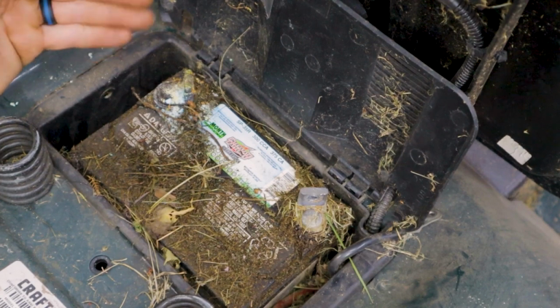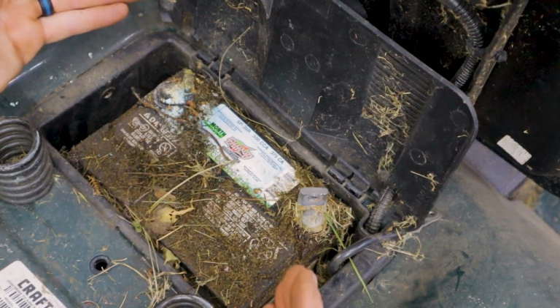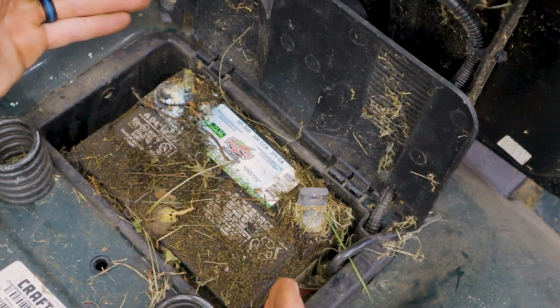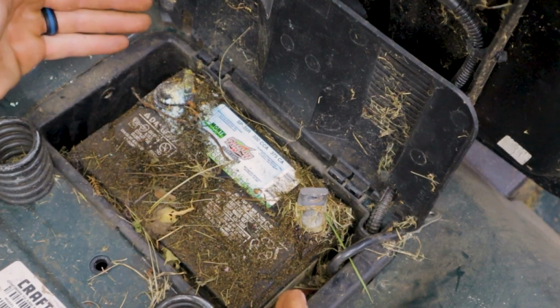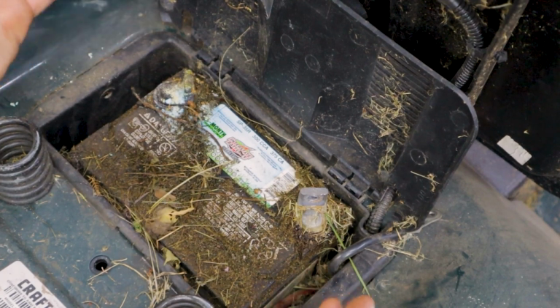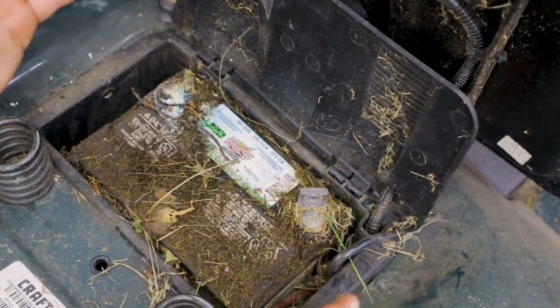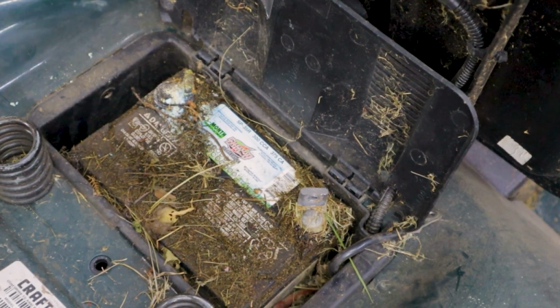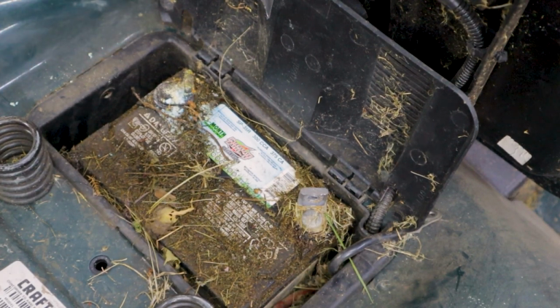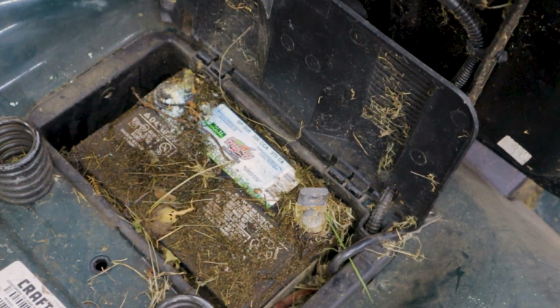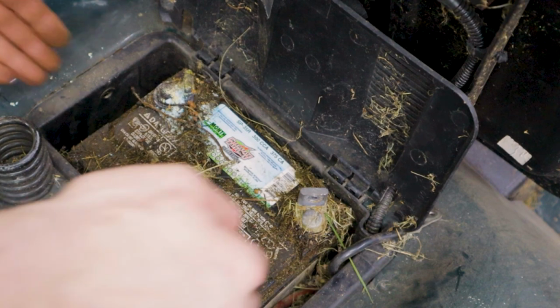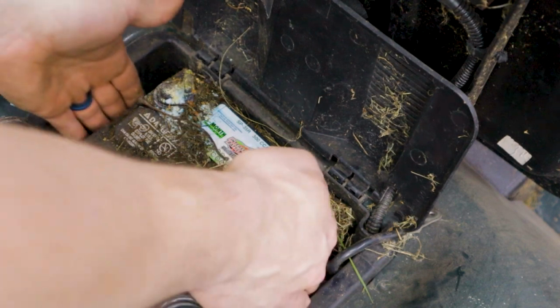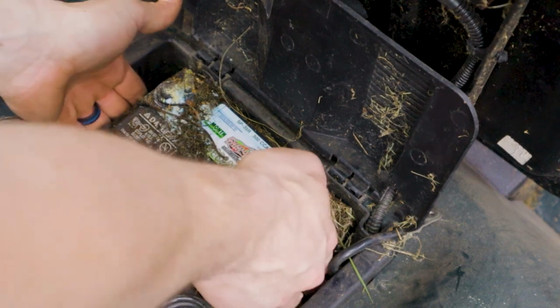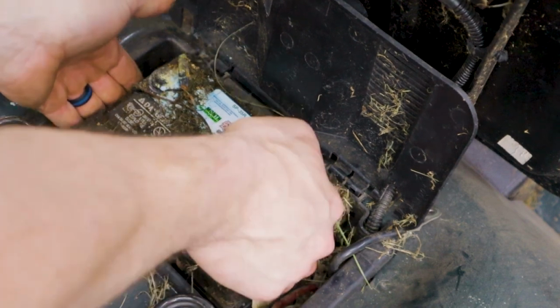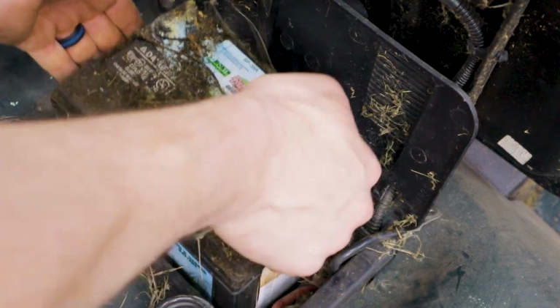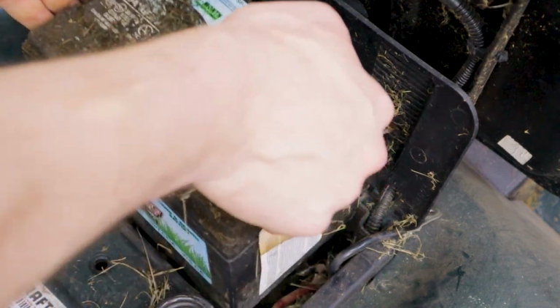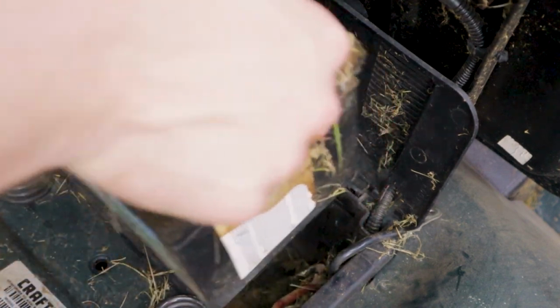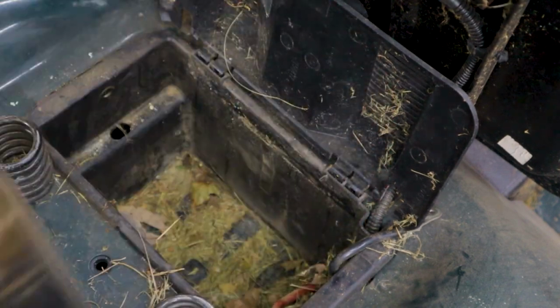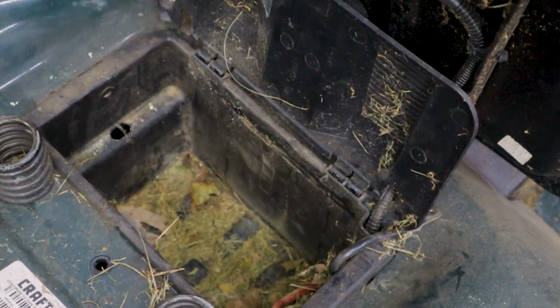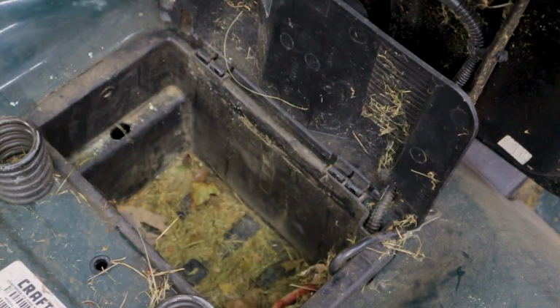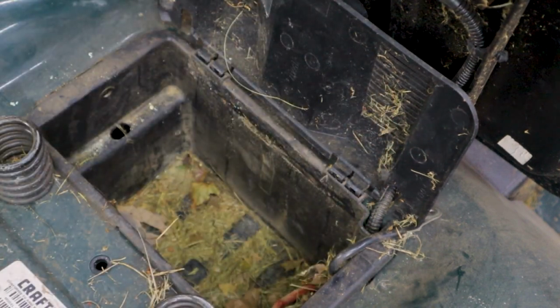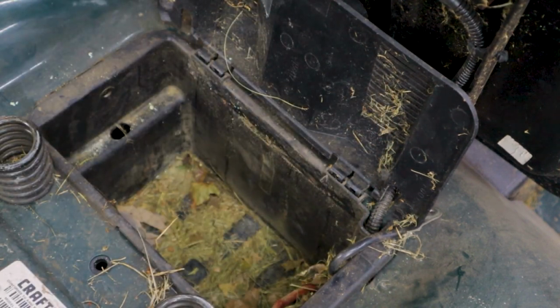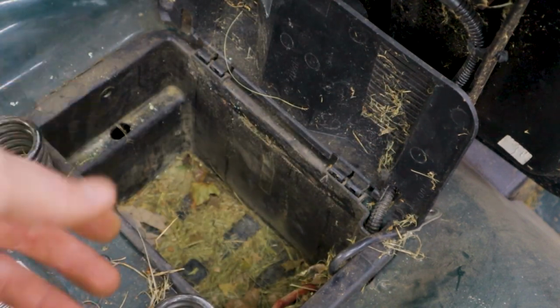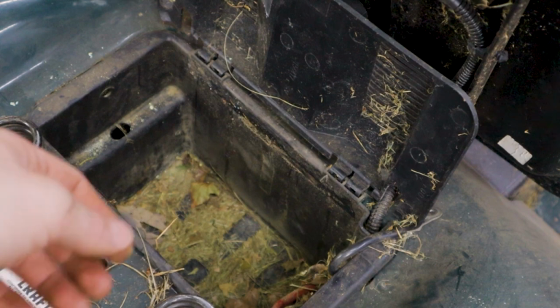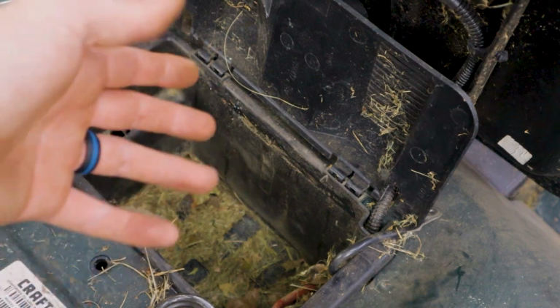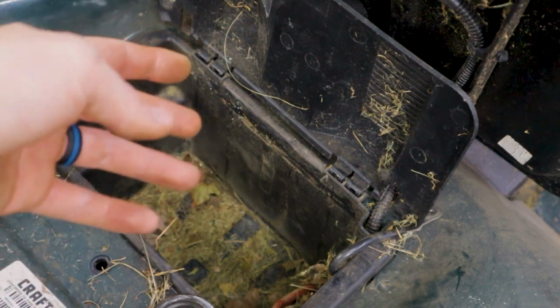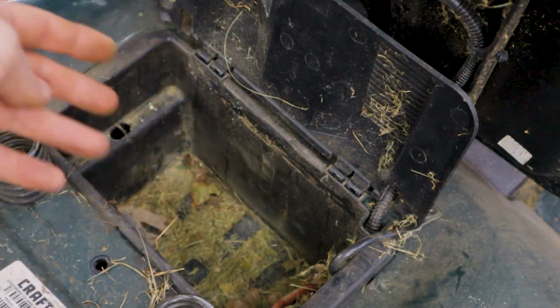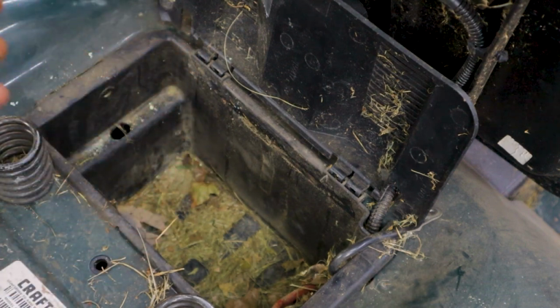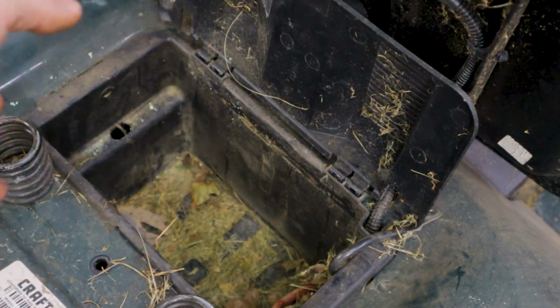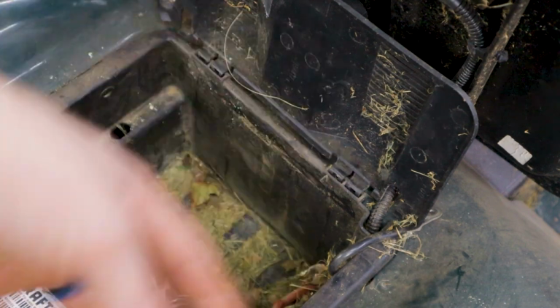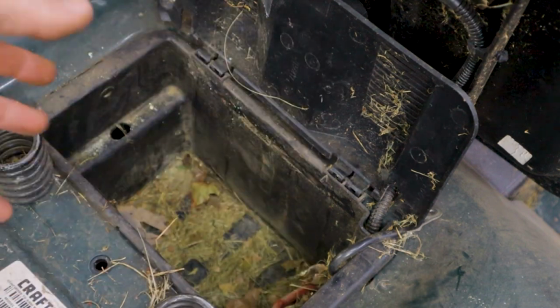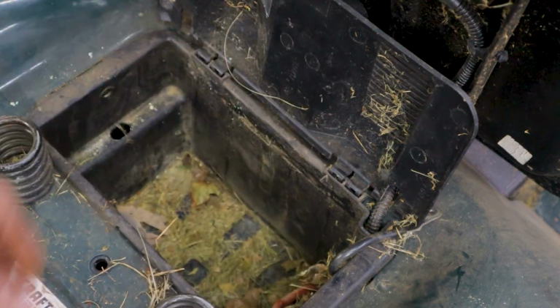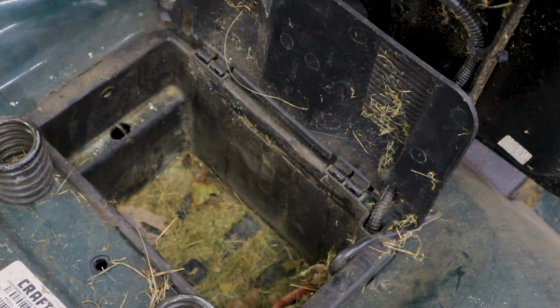That's disconnected, so we can go ahead and lift the battery up out of there. And since we're right here we might as well clean the area up — I'm just gonna grab my shop vac and get all these lawn clippings out of here.